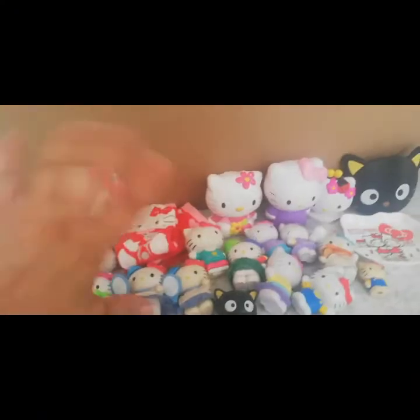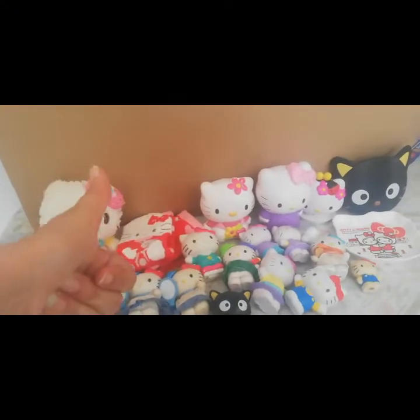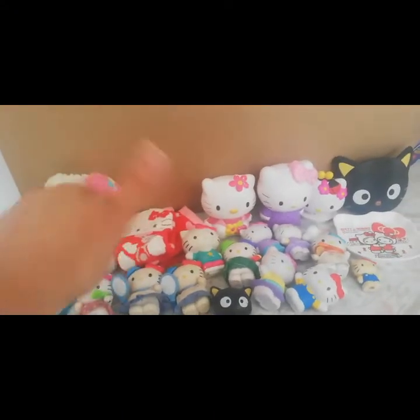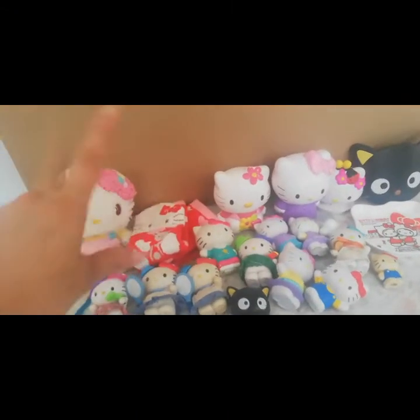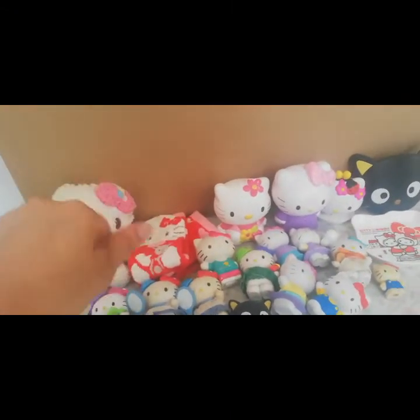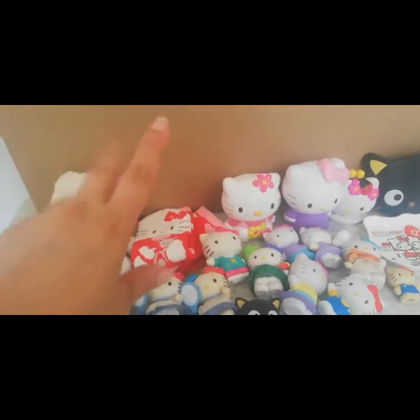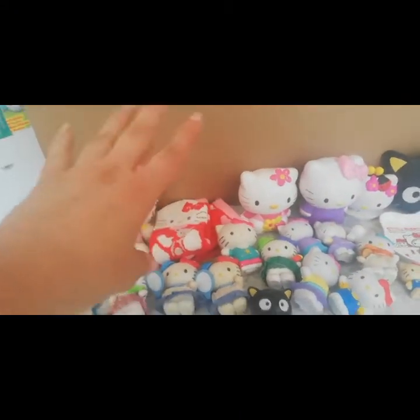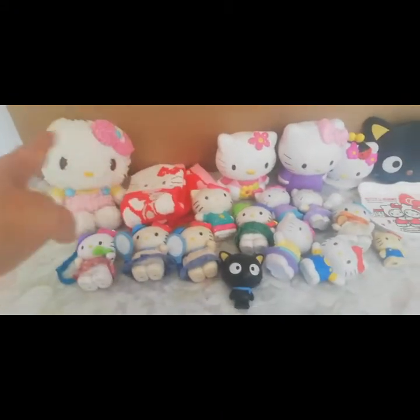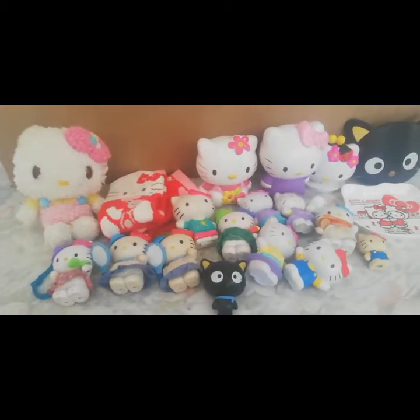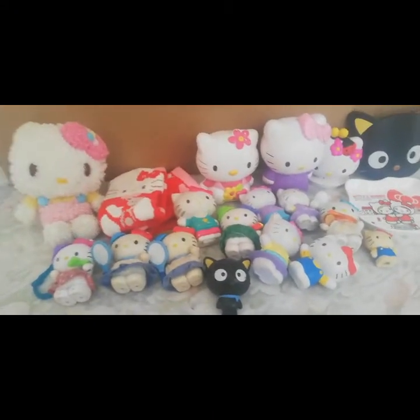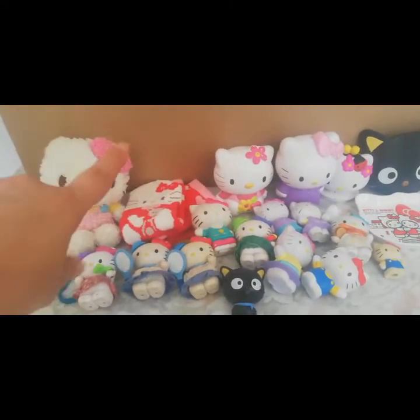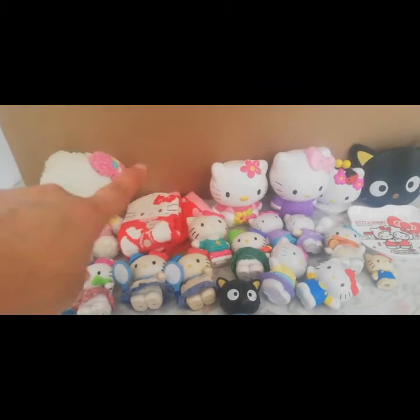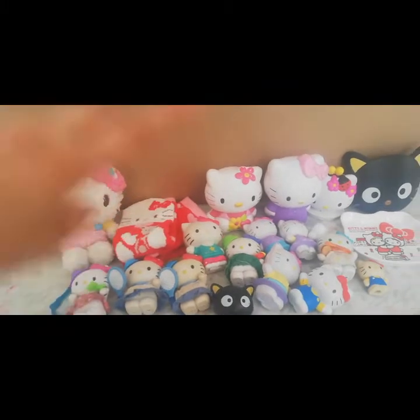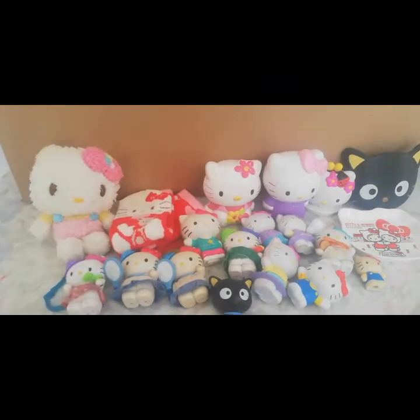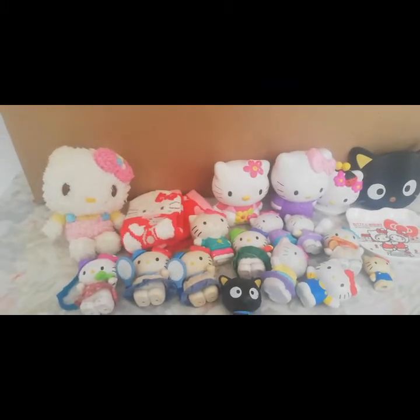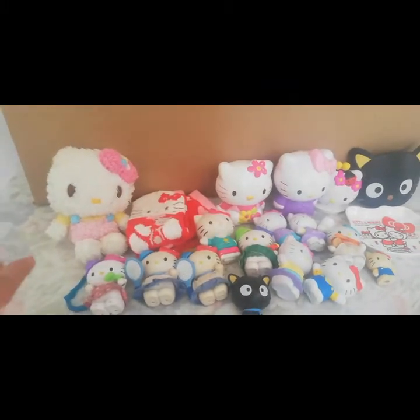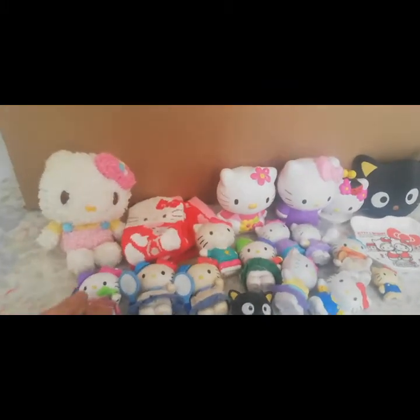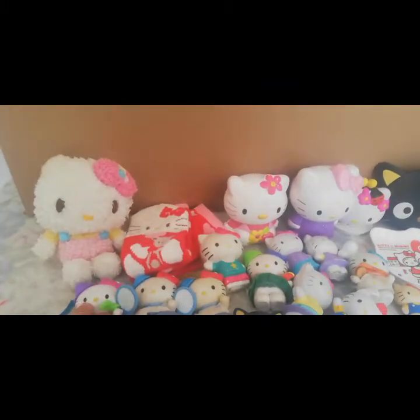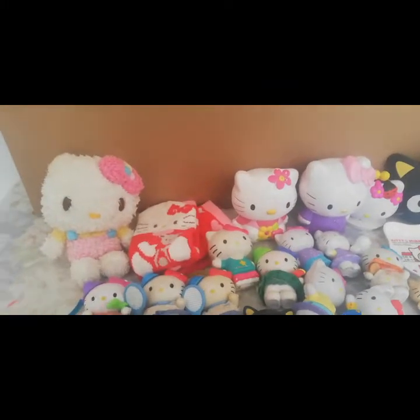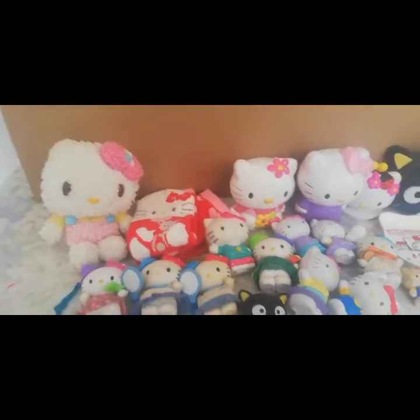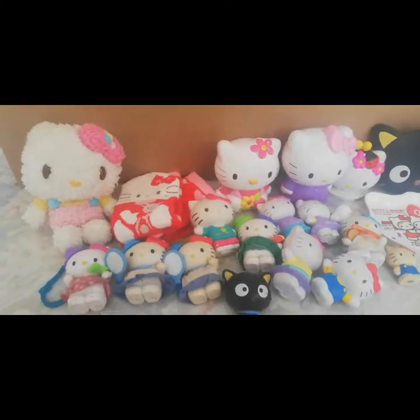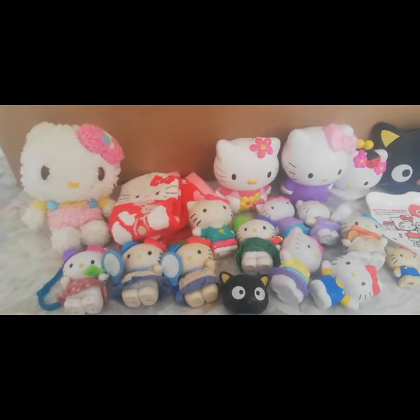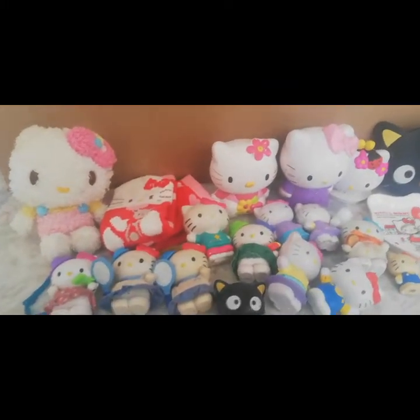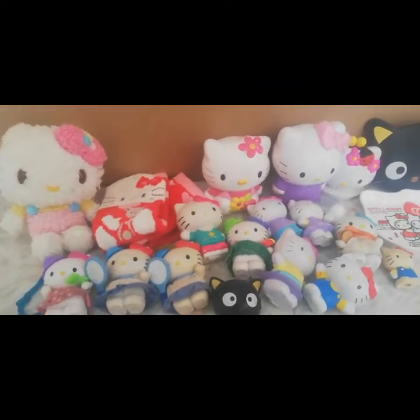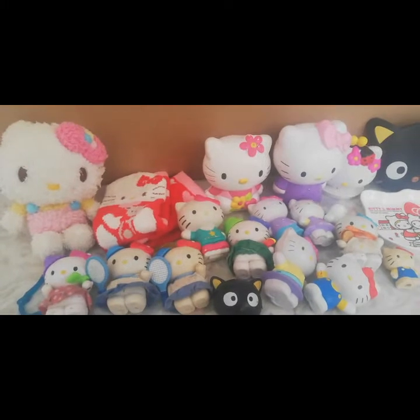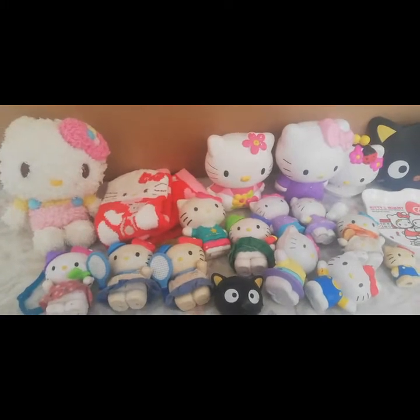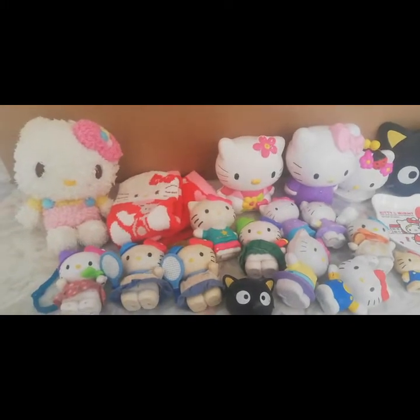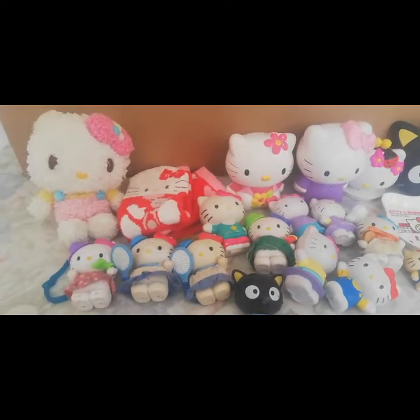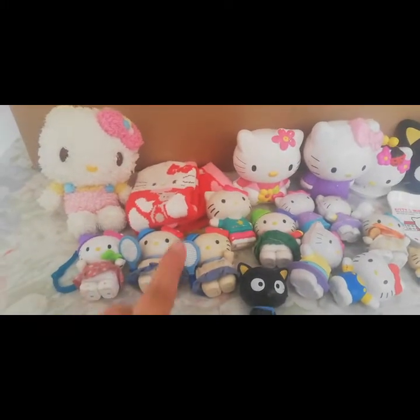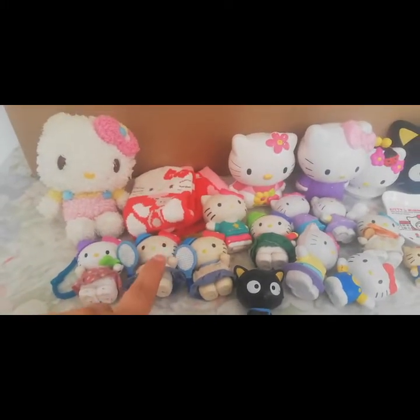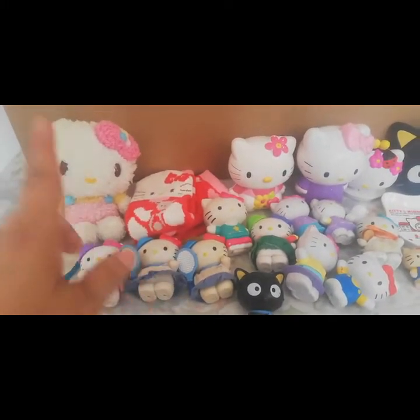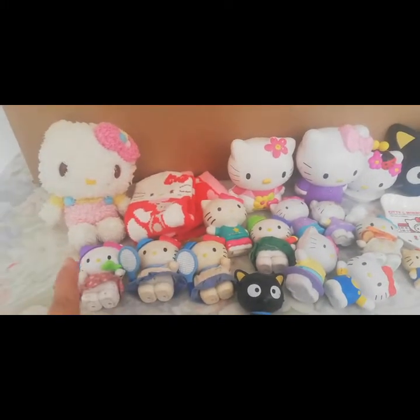¡Hola chicos! ¿Cómo están? Bienvenidos al canal. Y hoy les tengo la continuación del video de nuestra colección de juguetes. Y esta es la caja 12.